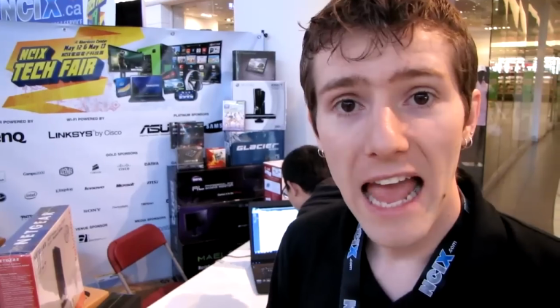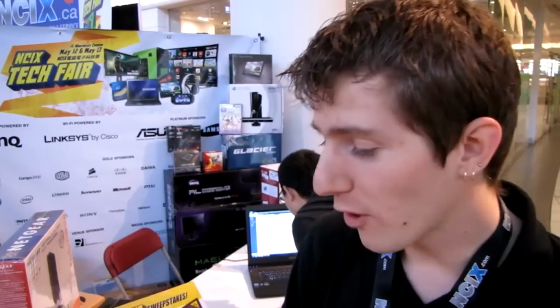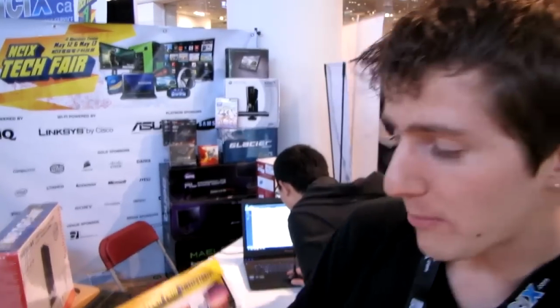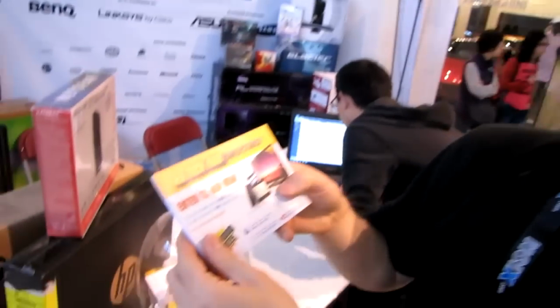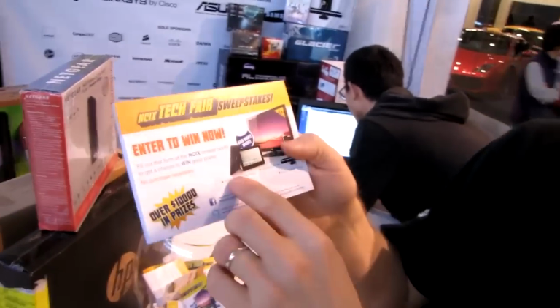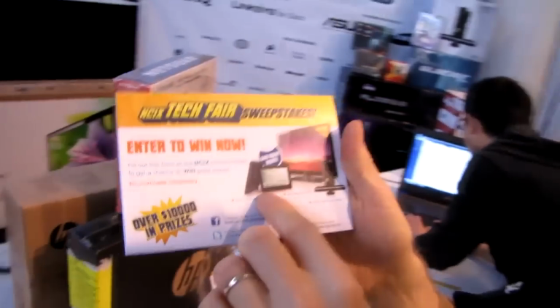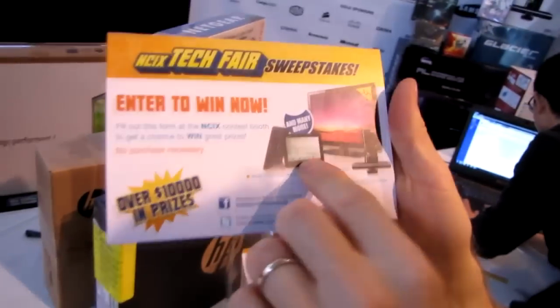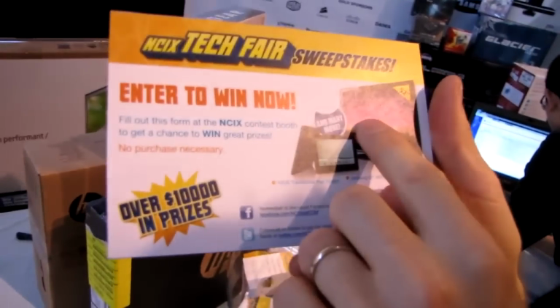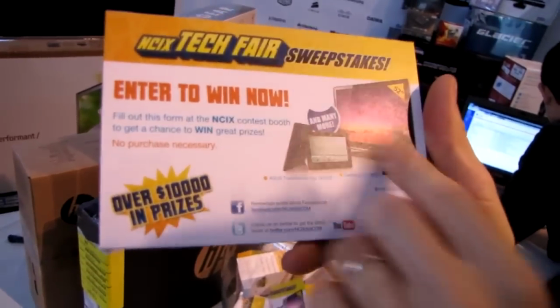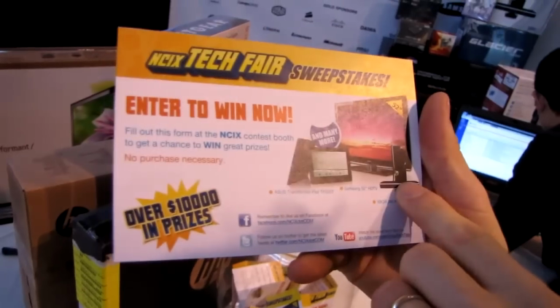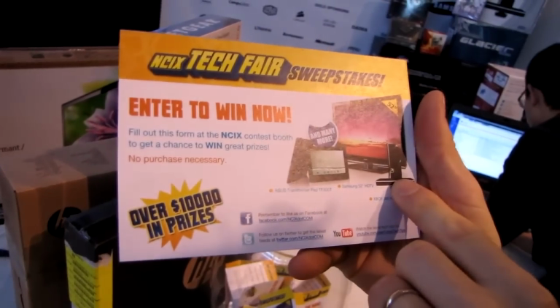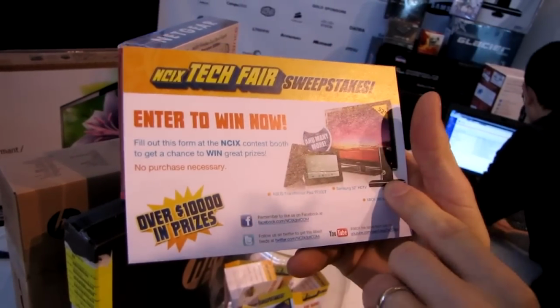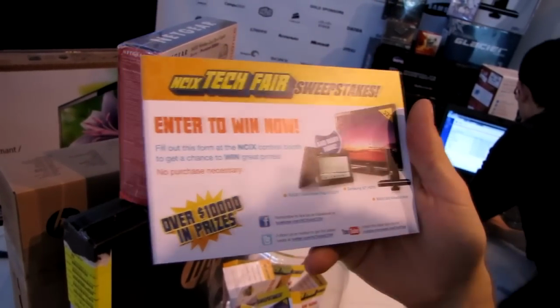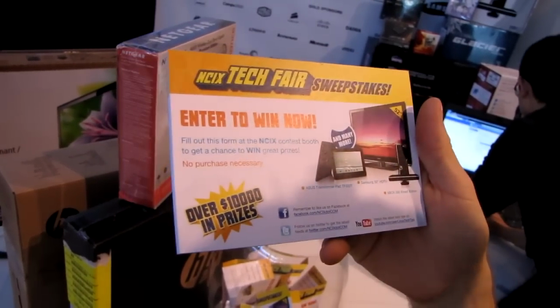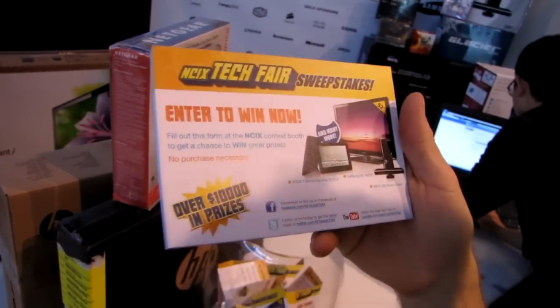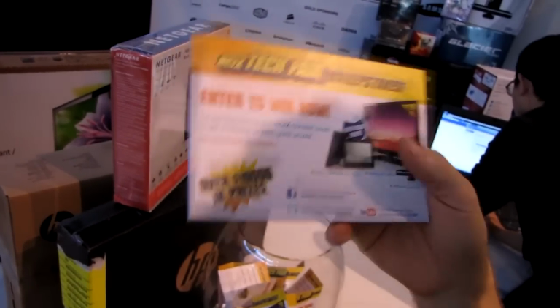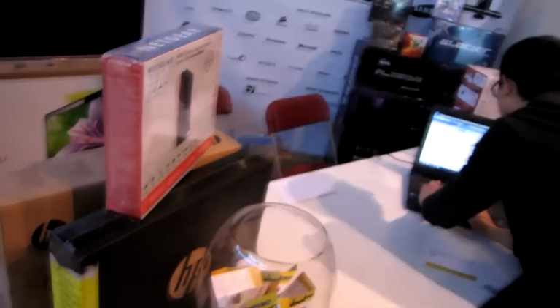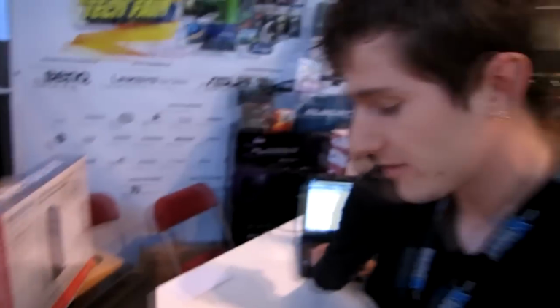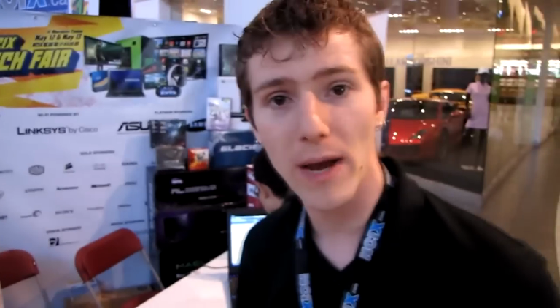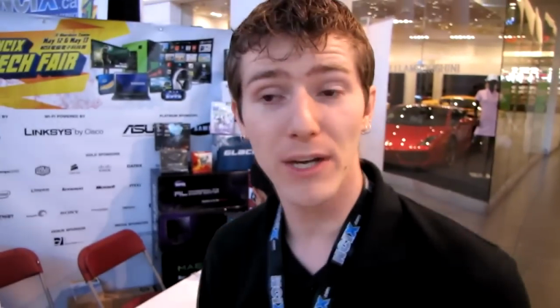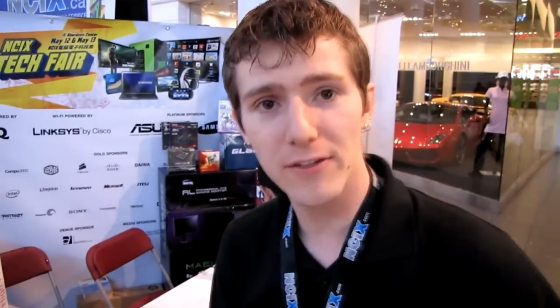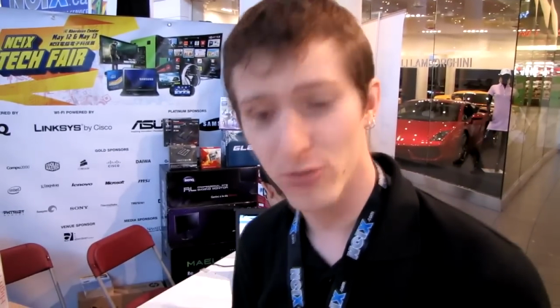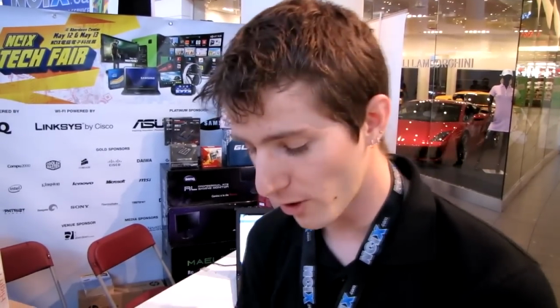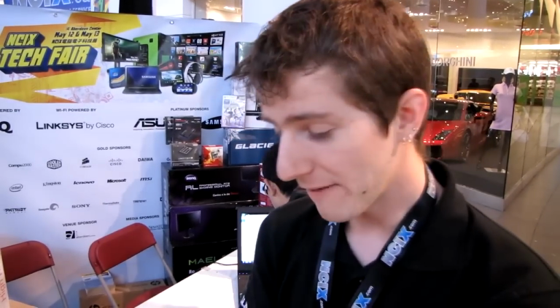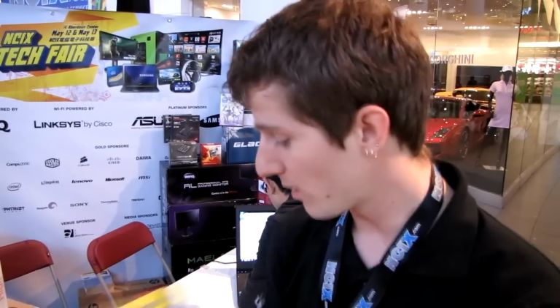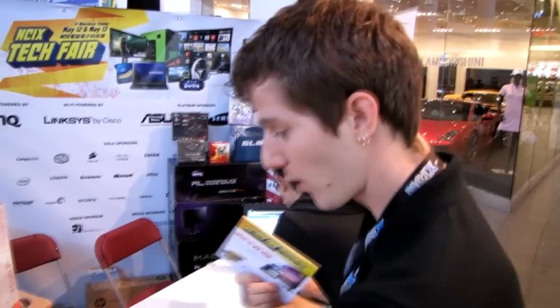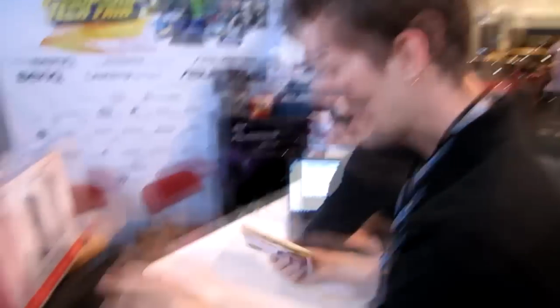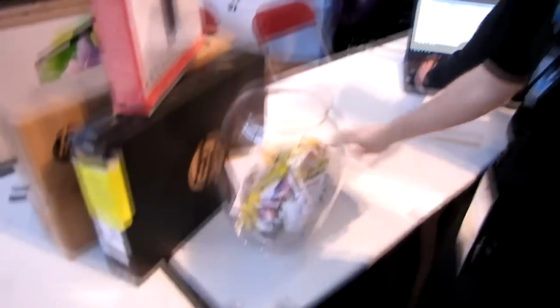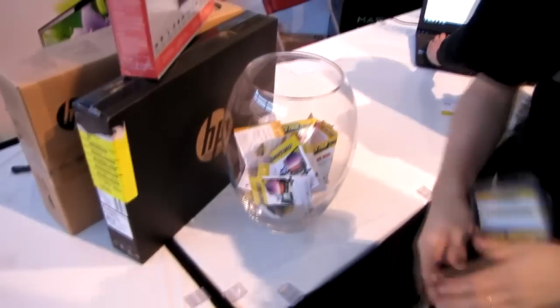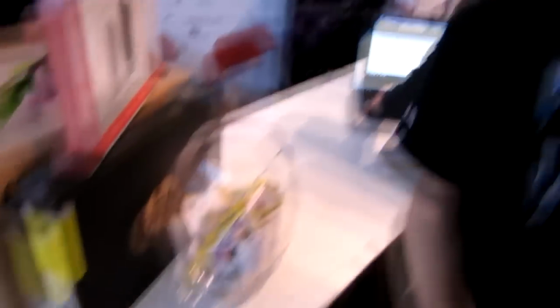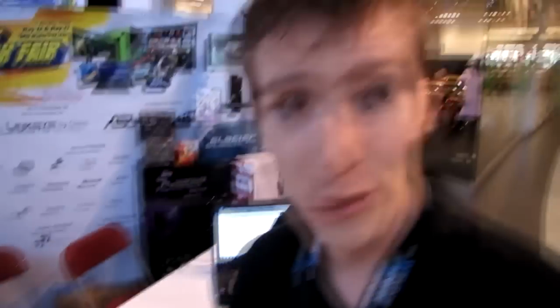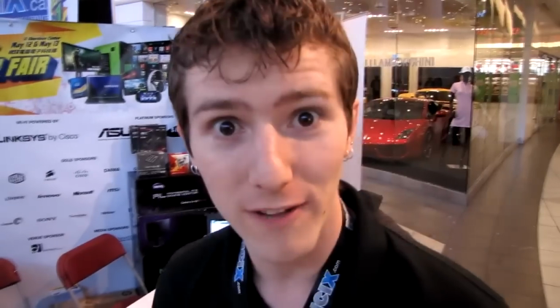There are also great prizes you can win — tablets, TVs, Xbox, and a variety of other things. Over $10,000 in prizes to give away, but you do have to come out to the show and fill out one of these forms and put it in the fishbowl in order to qualify.